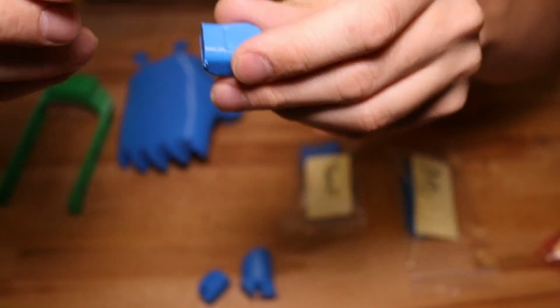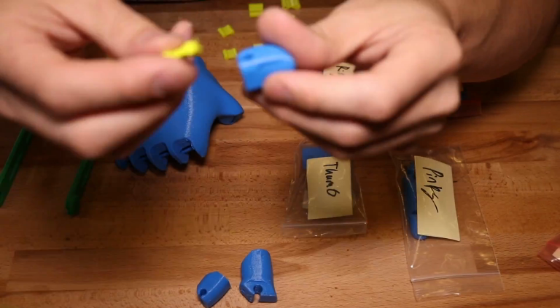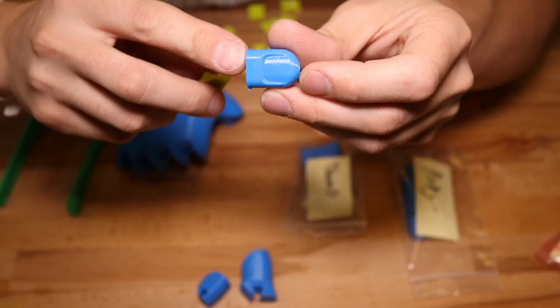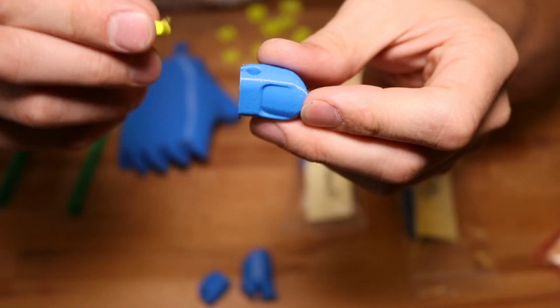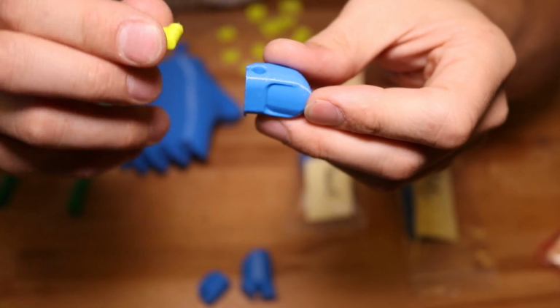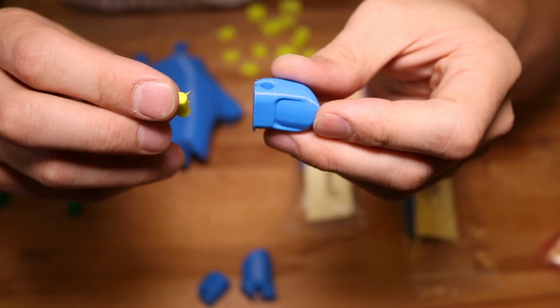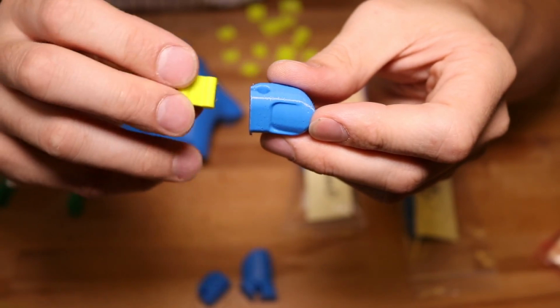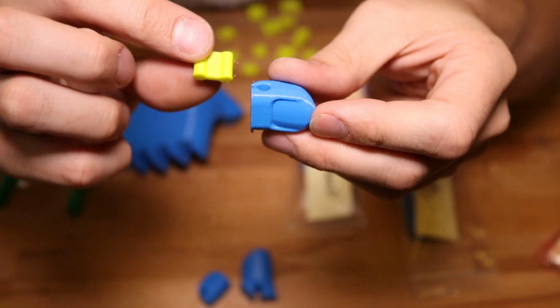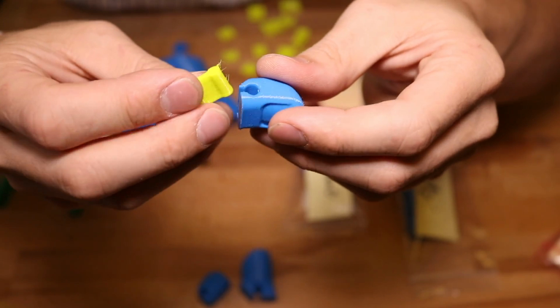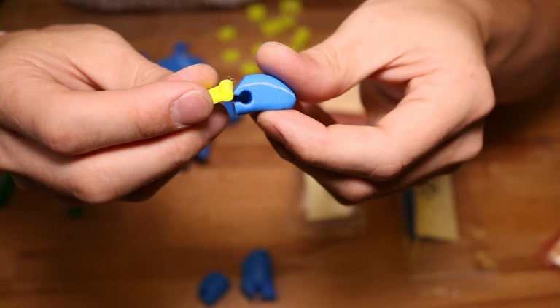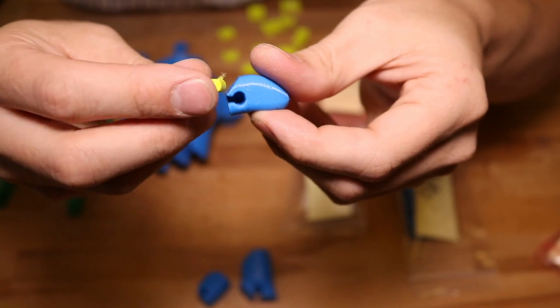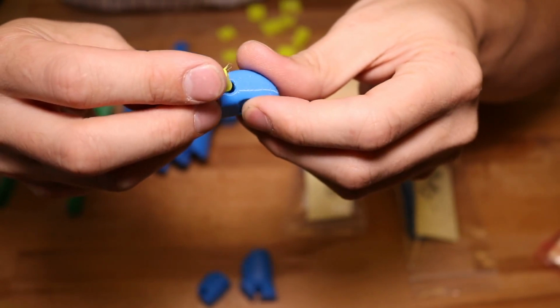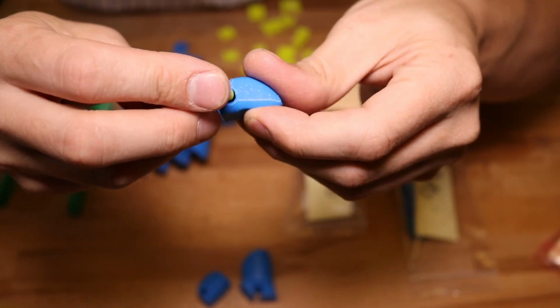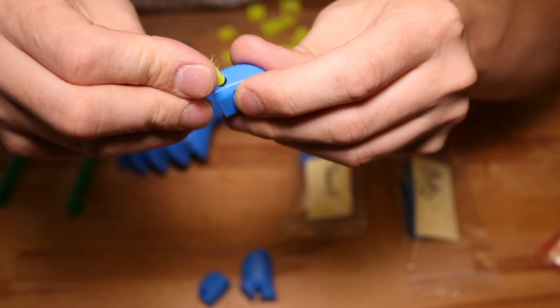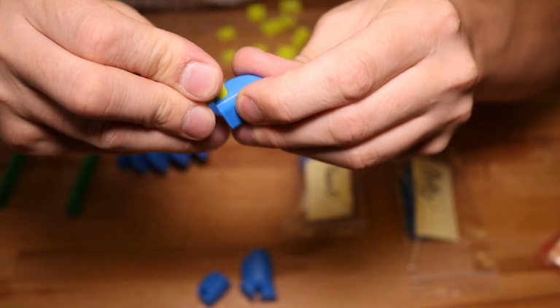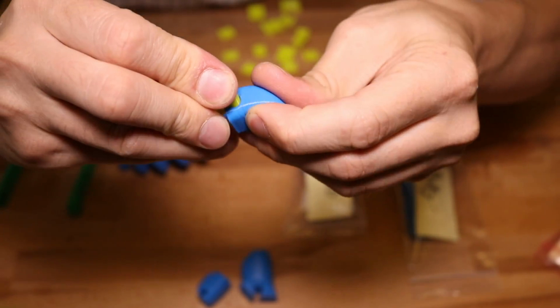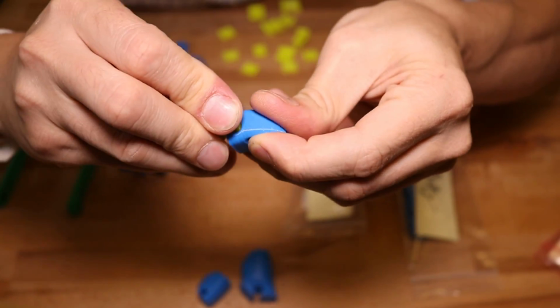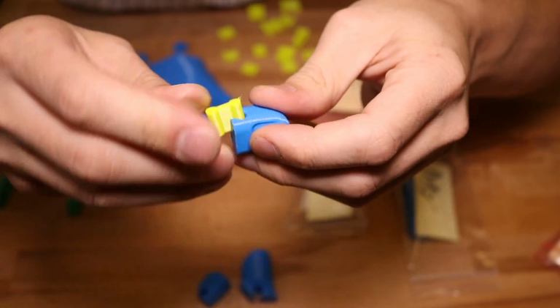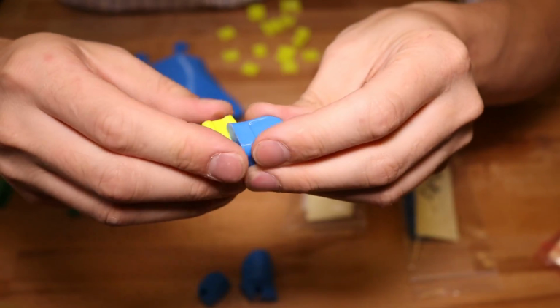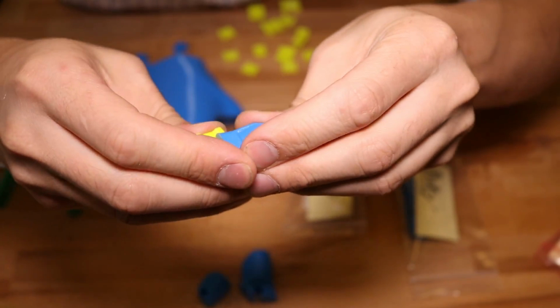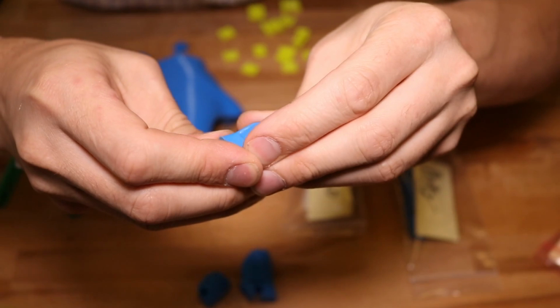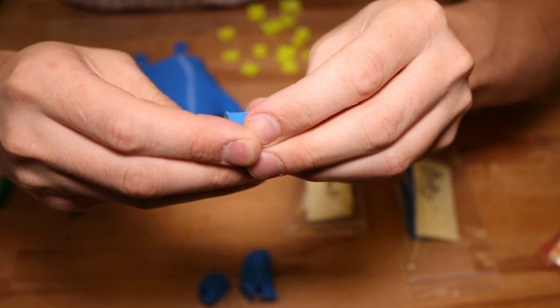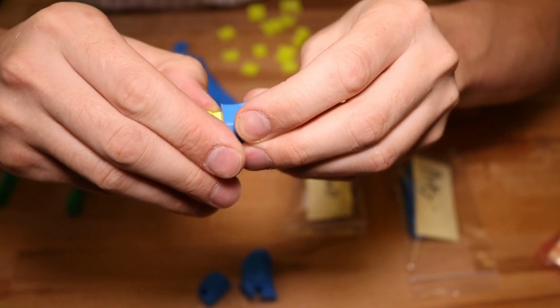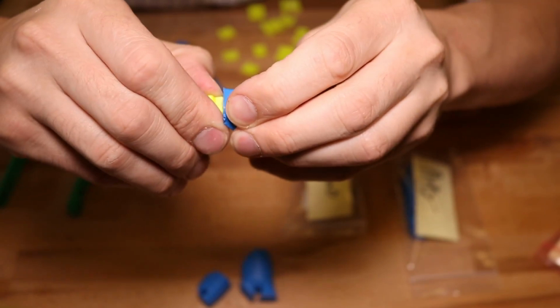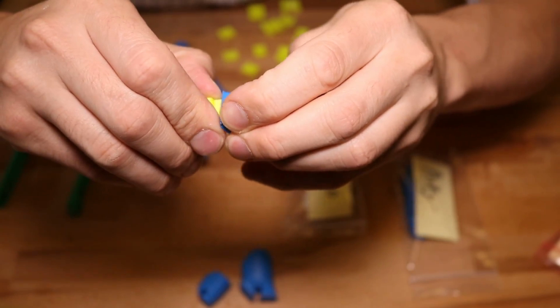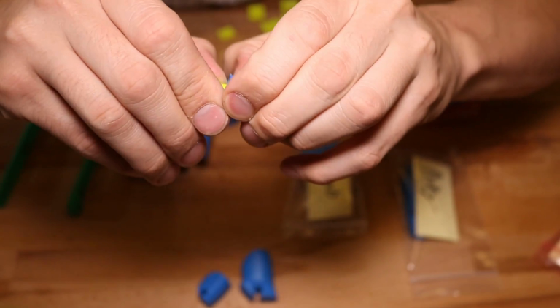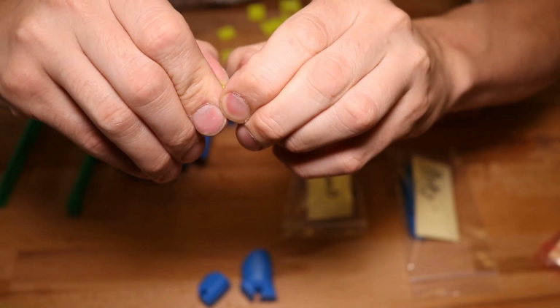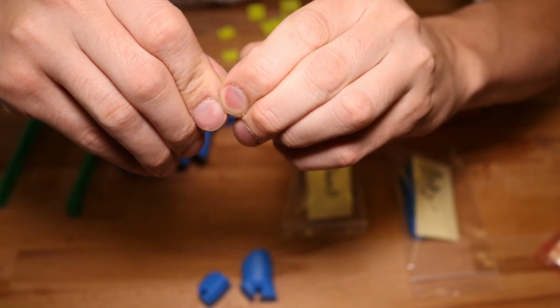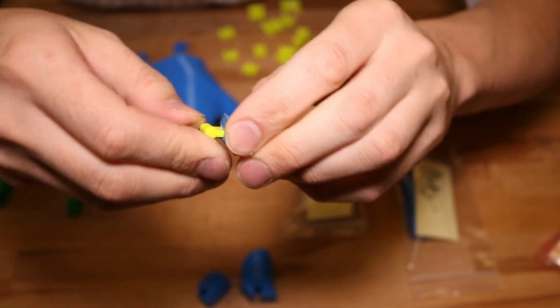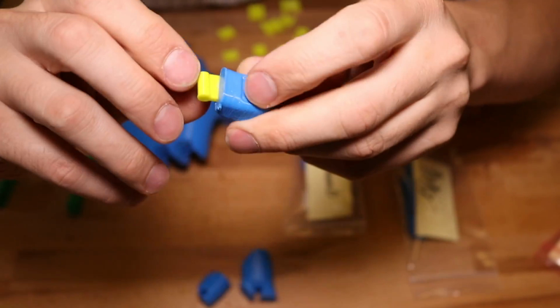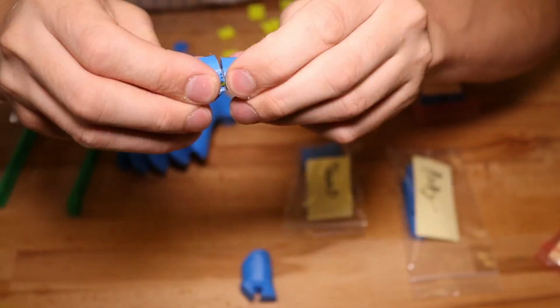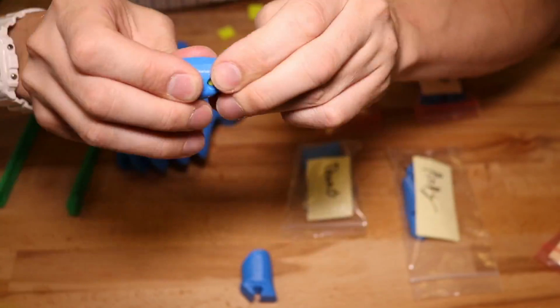The first thing you're going to want to do is use the individual hinges to slide into all the fingers and slowly start assembling the fingers one by one. Once you have one finger assembled, go ahead and repeat the process for all five.